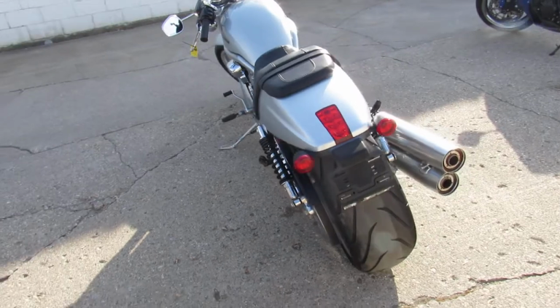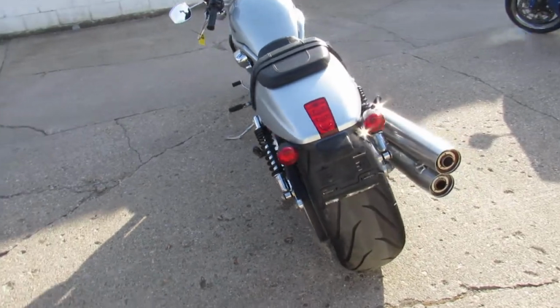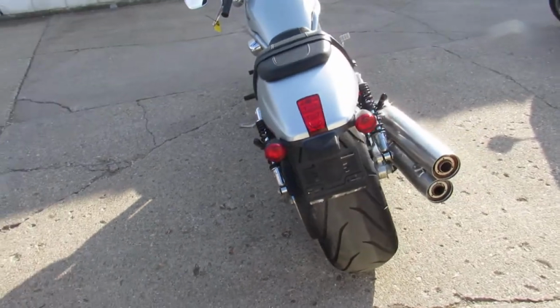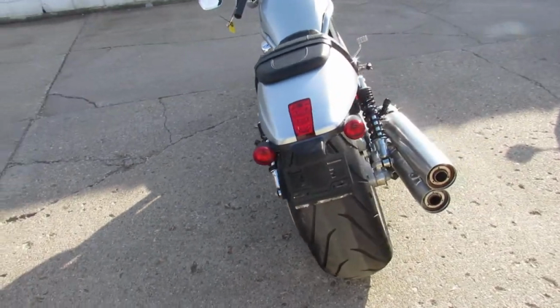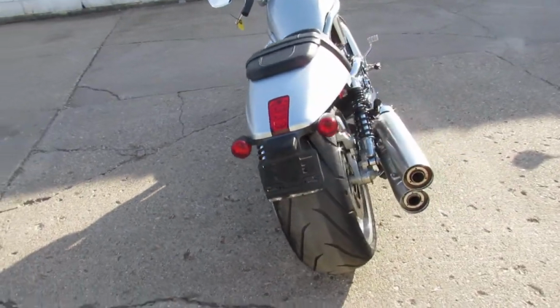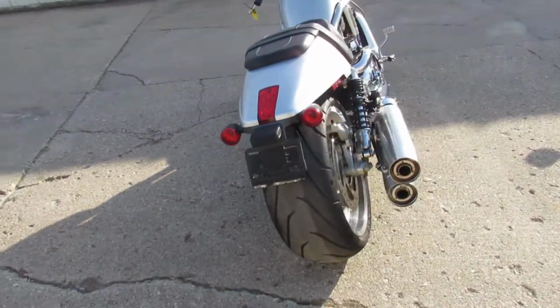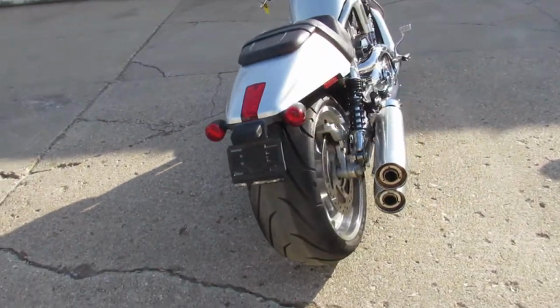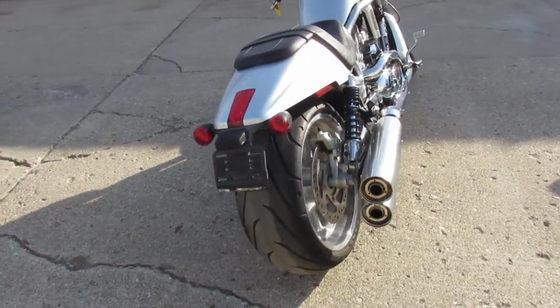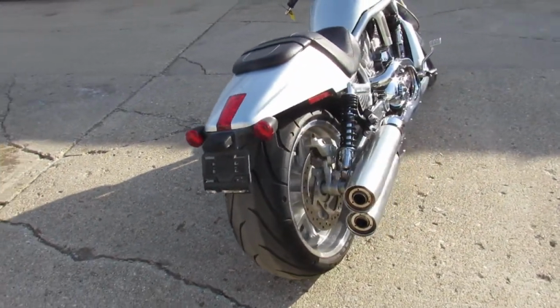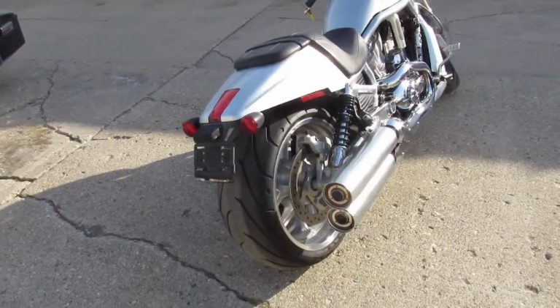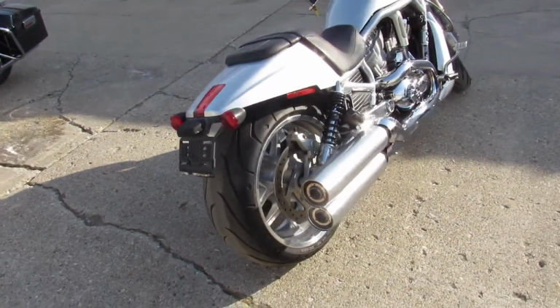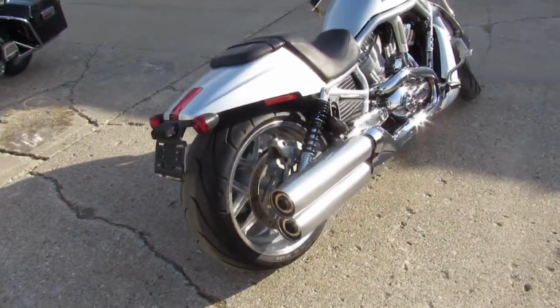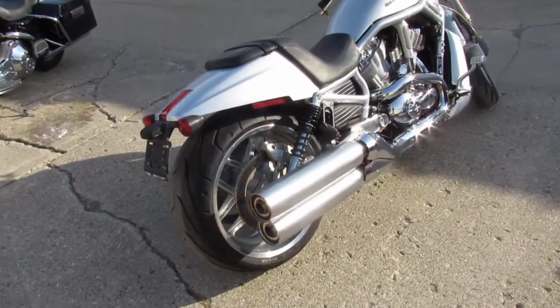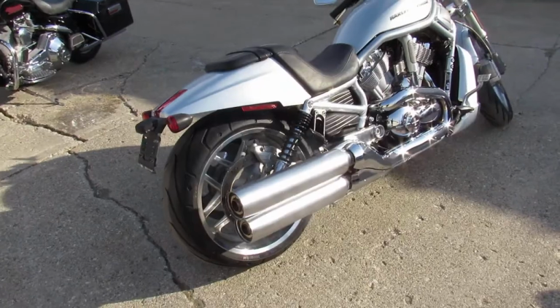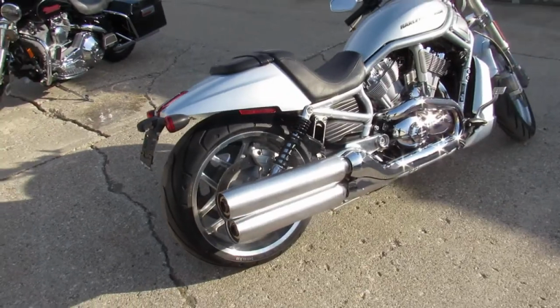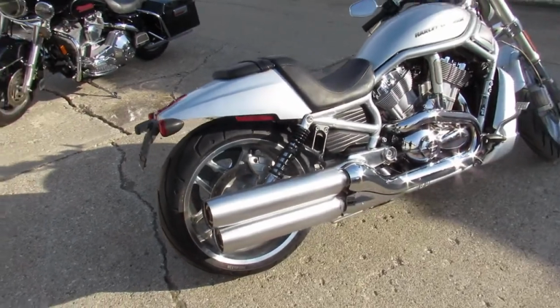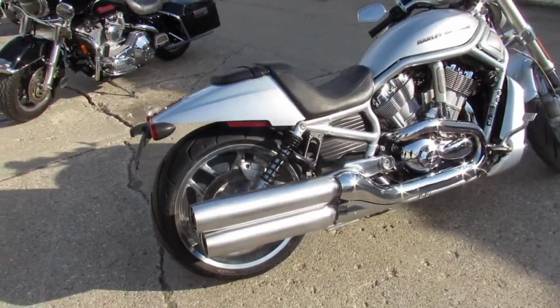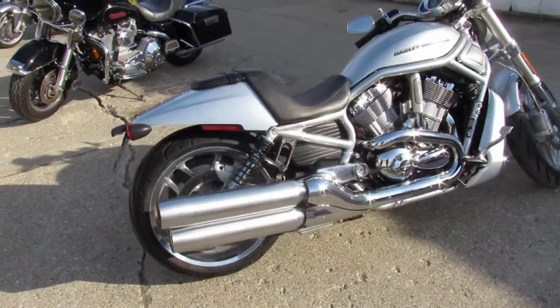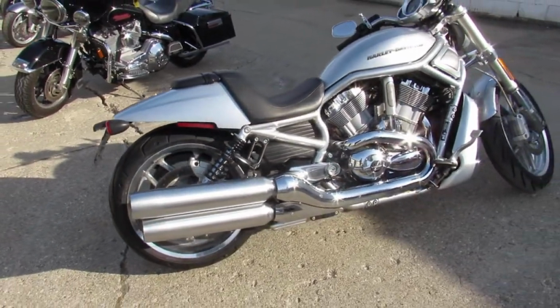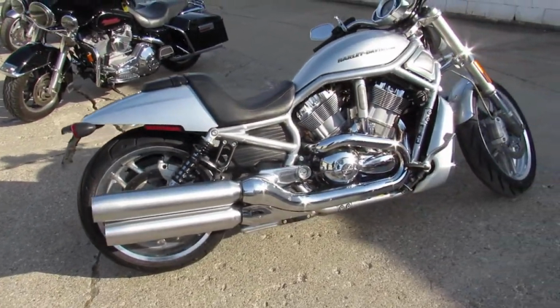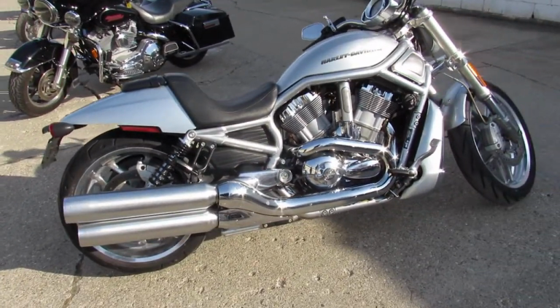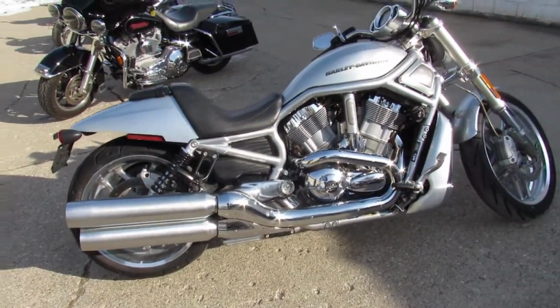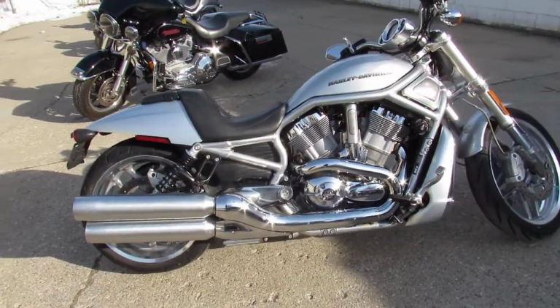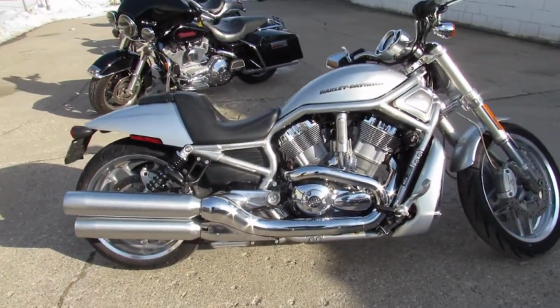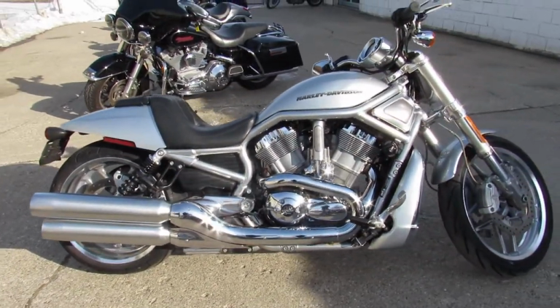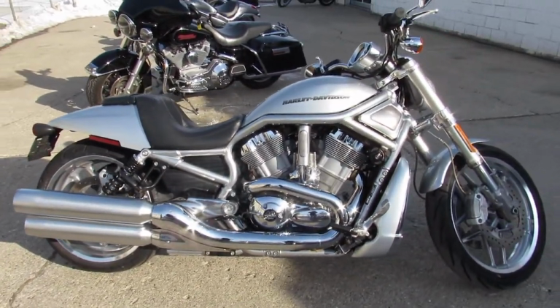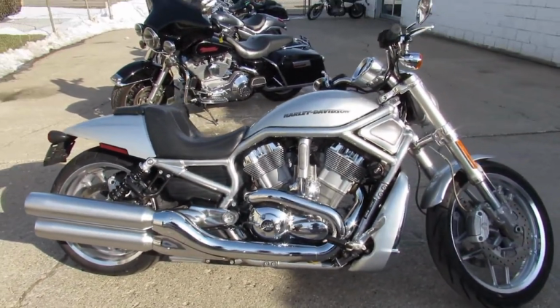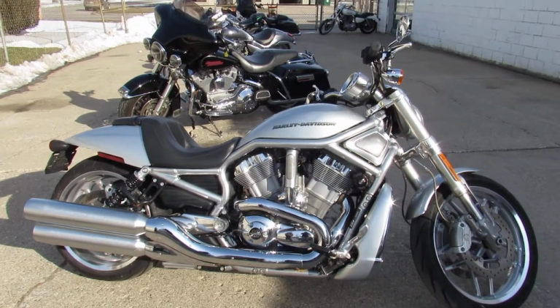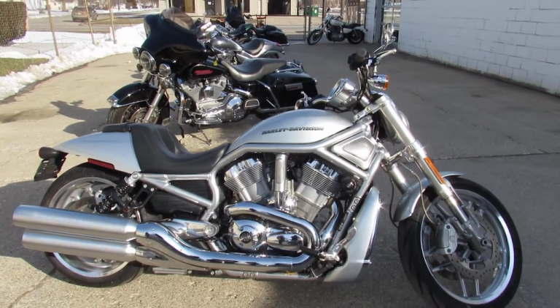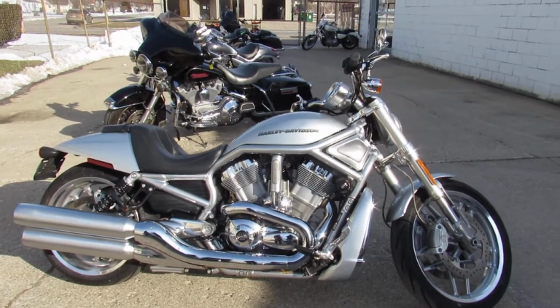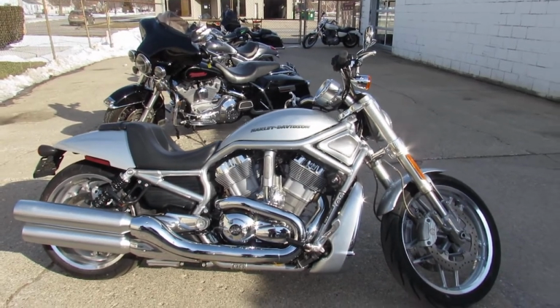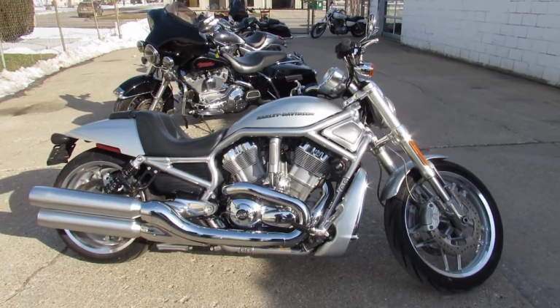Just serviced at the dealership, inspected and certified. Give us a call, we got guaranteed financing, leasing programs, layaway programs, your trades are always welcome. 810-648-9500.